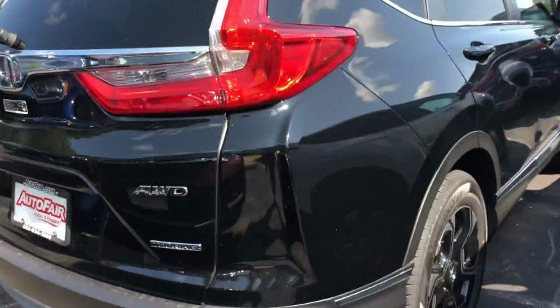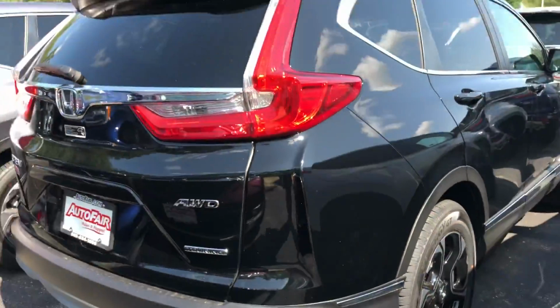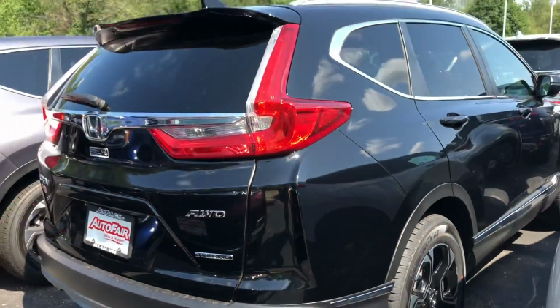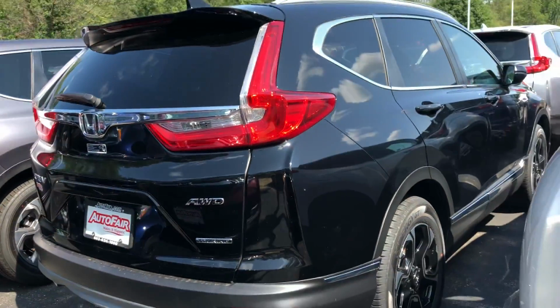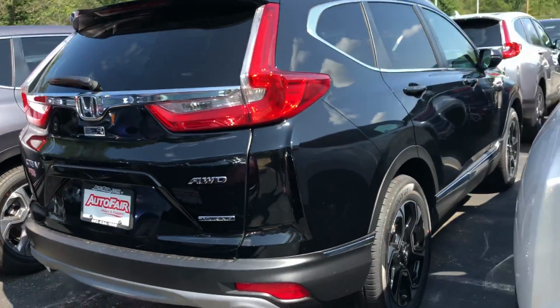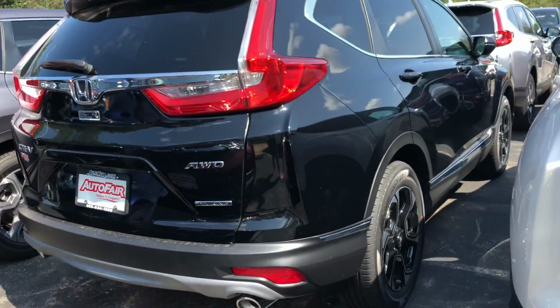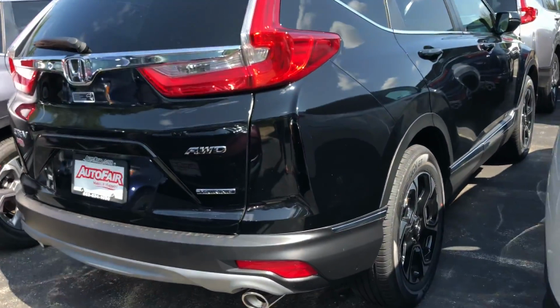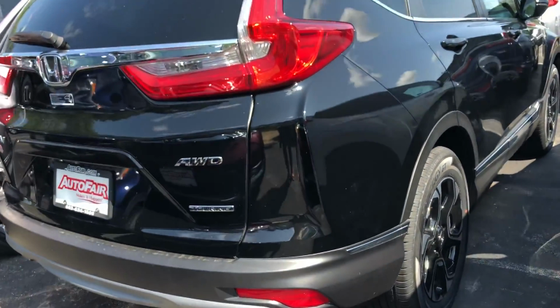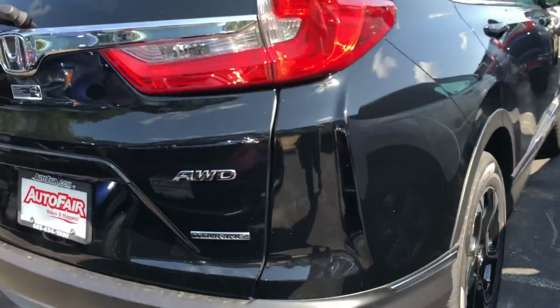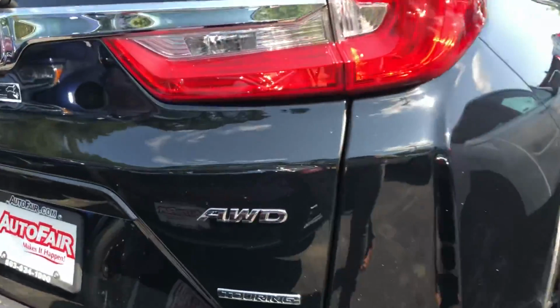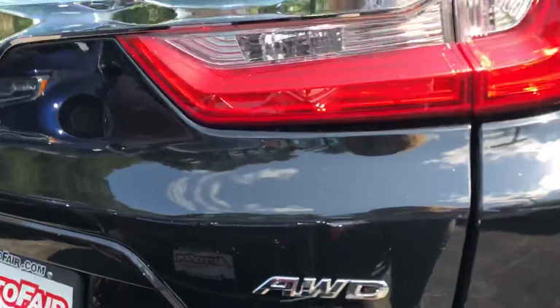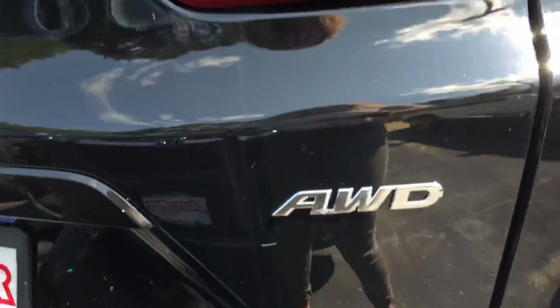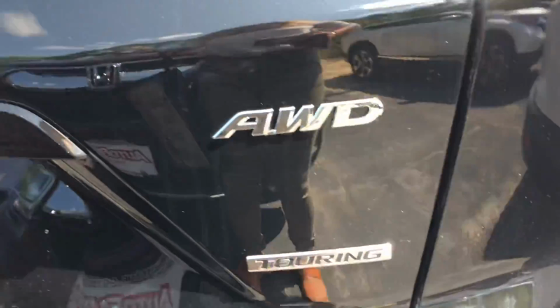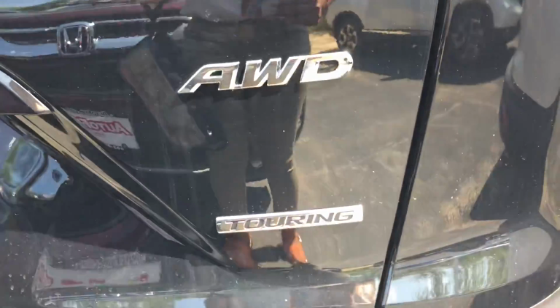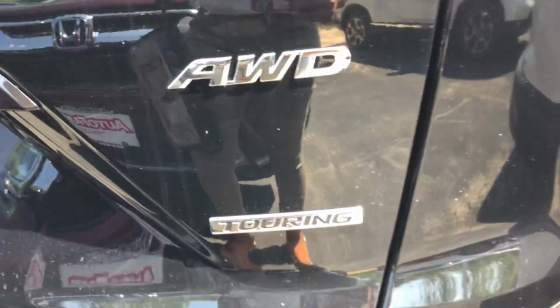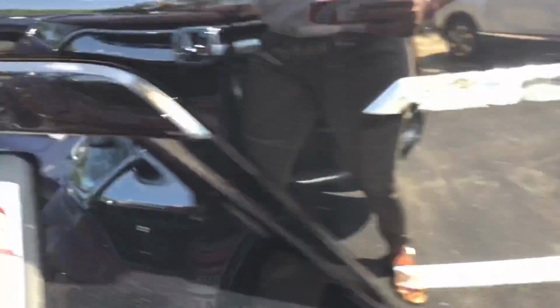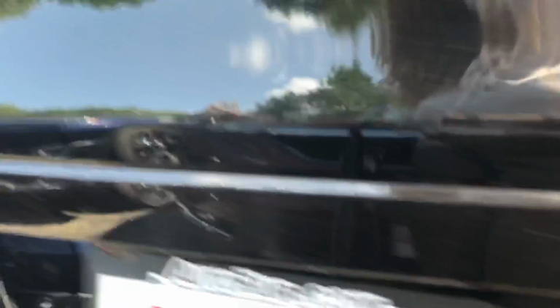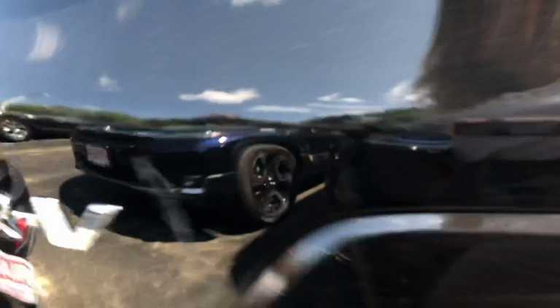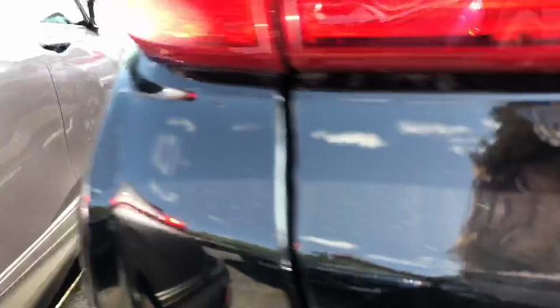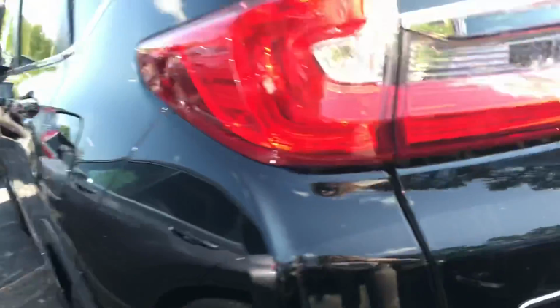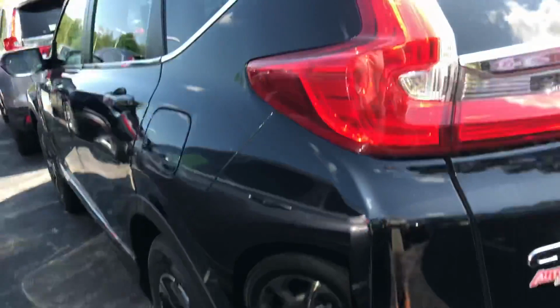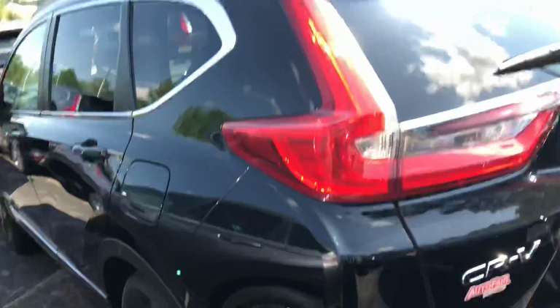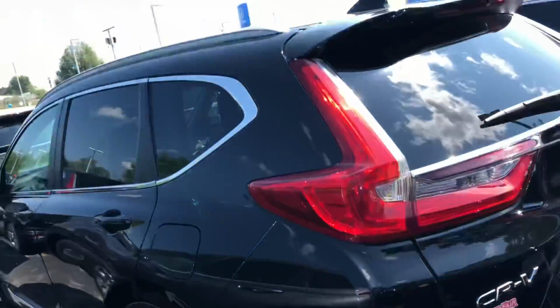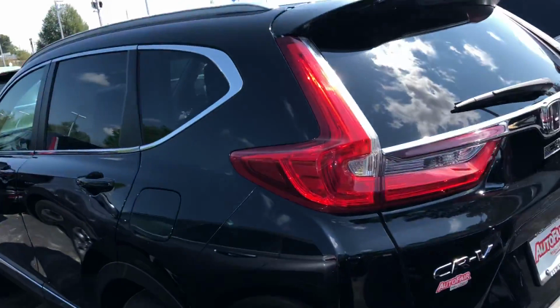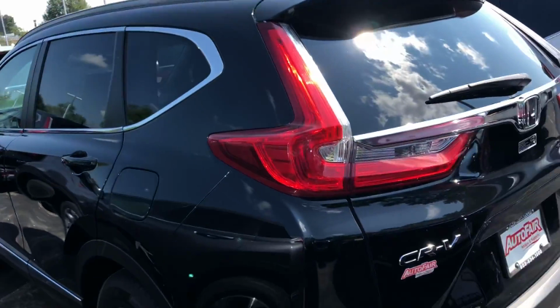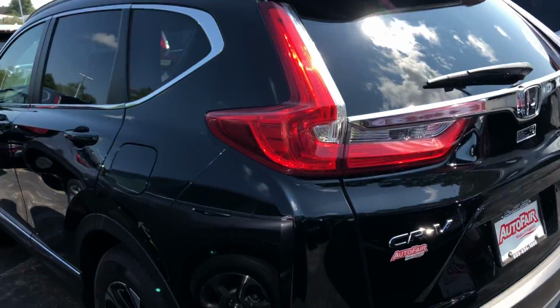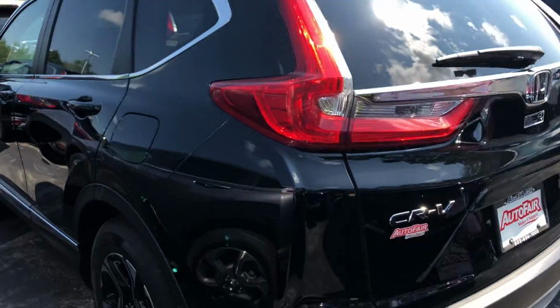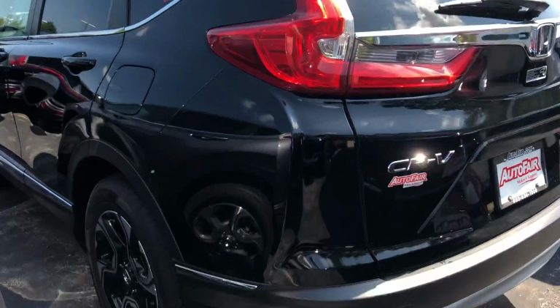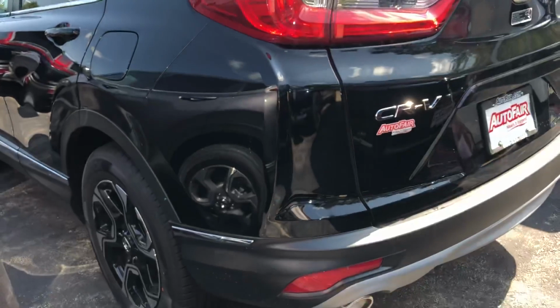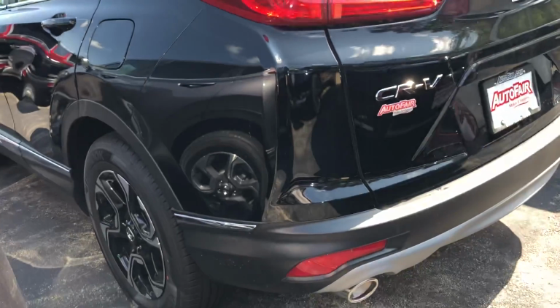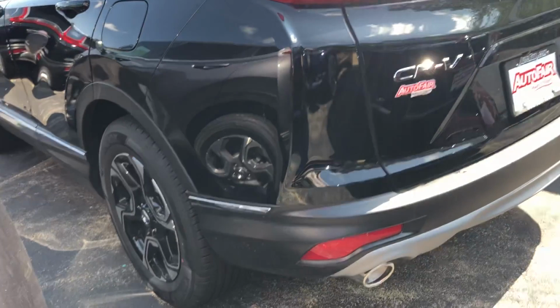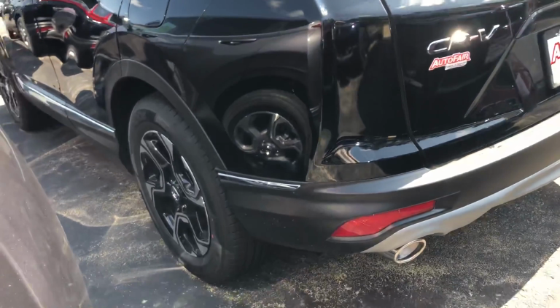It is all-wheel drive, it has keyless access, and you can tell that it is the Touring because it says it right there. You also get roof rails included with the vehicle.